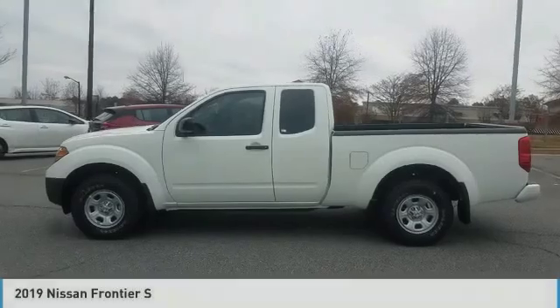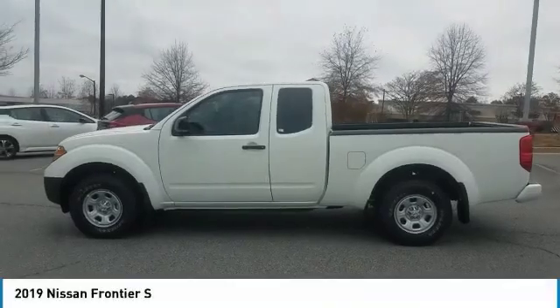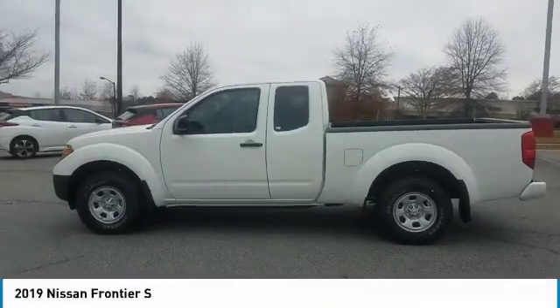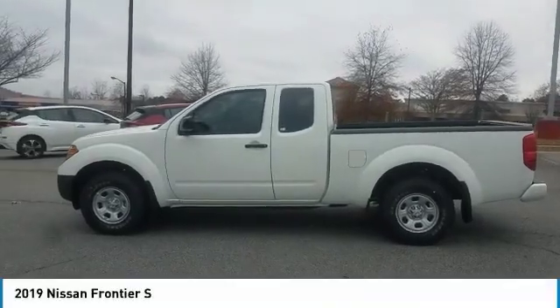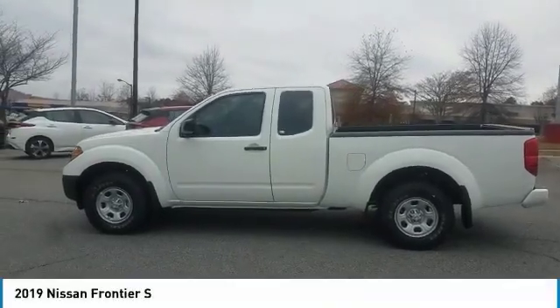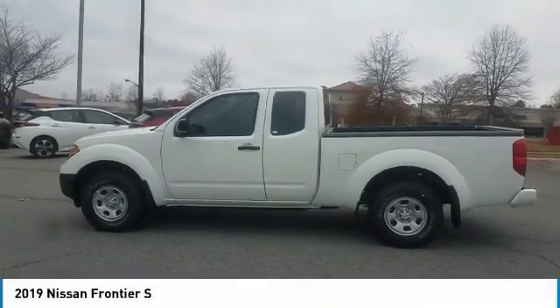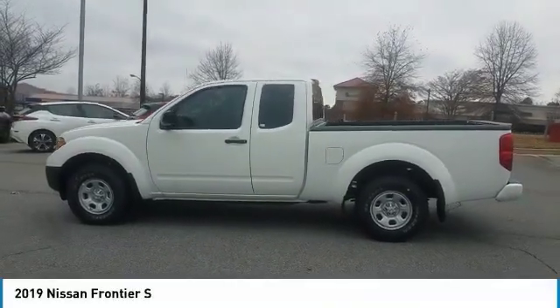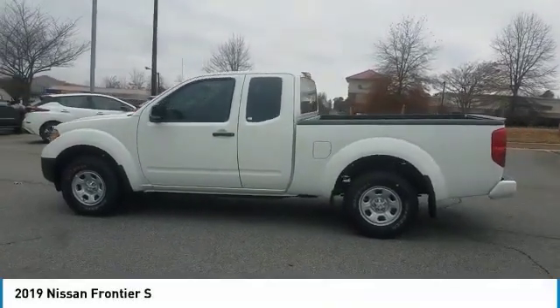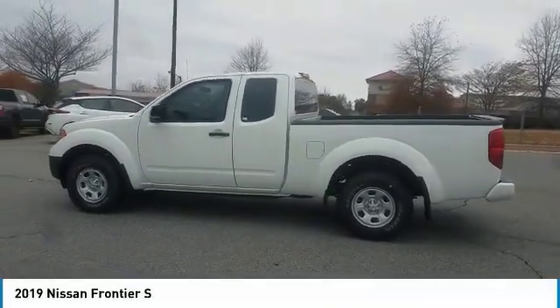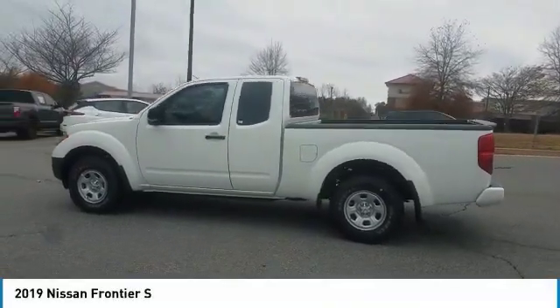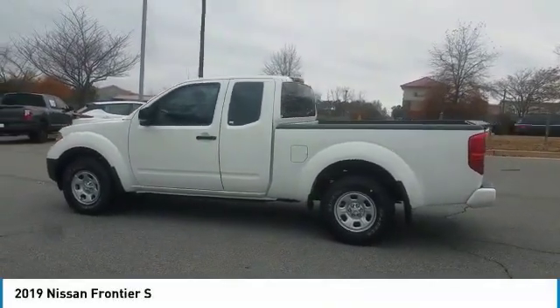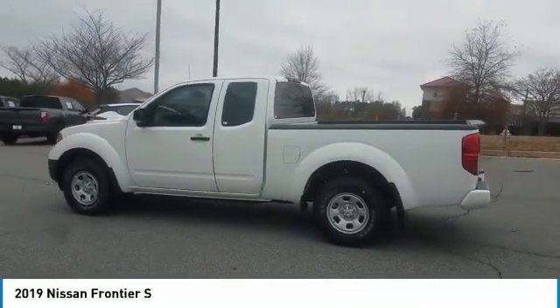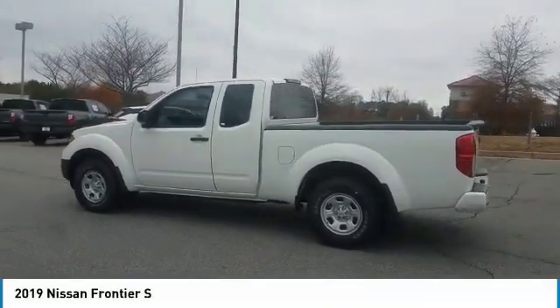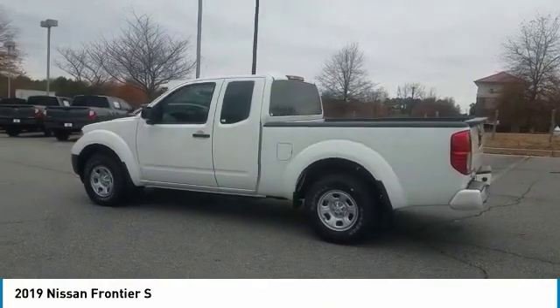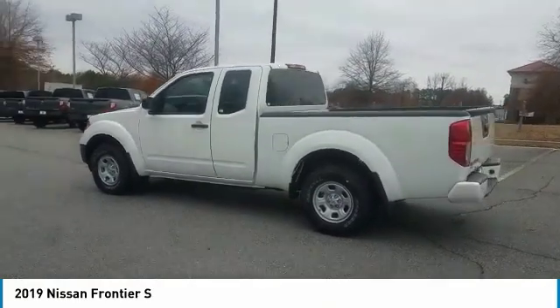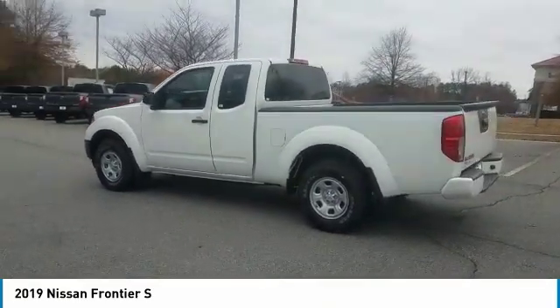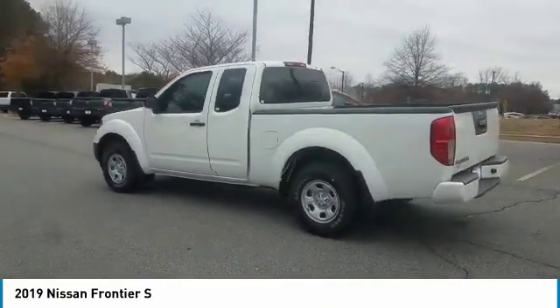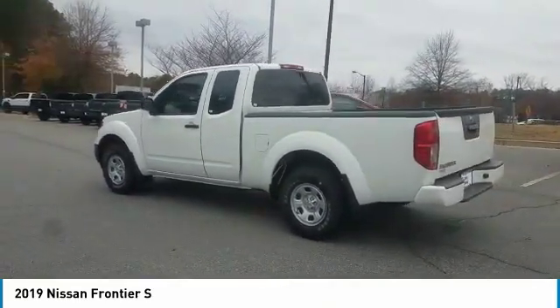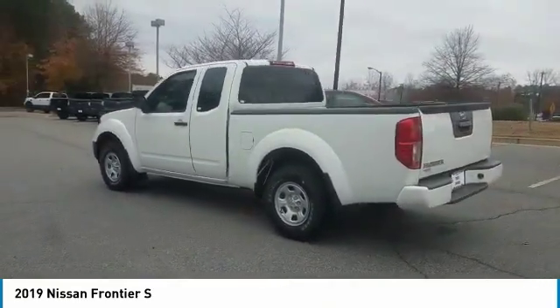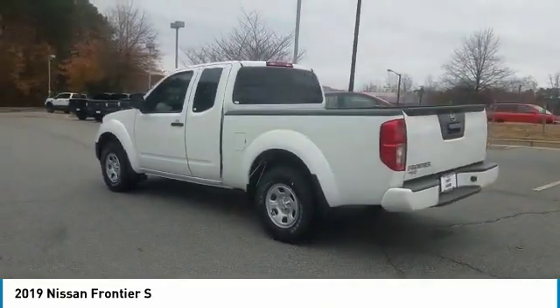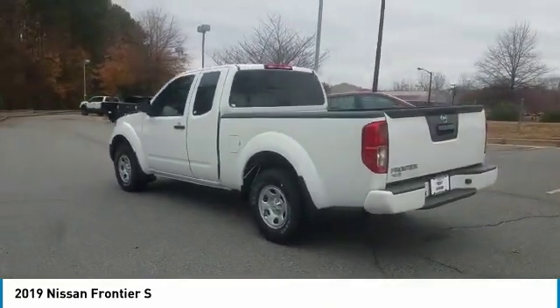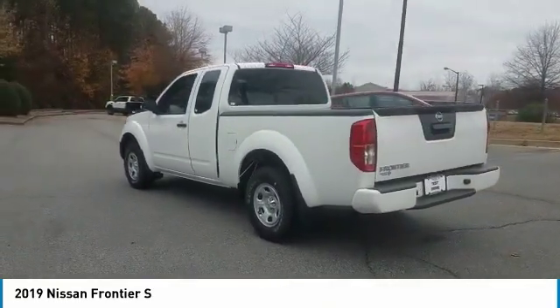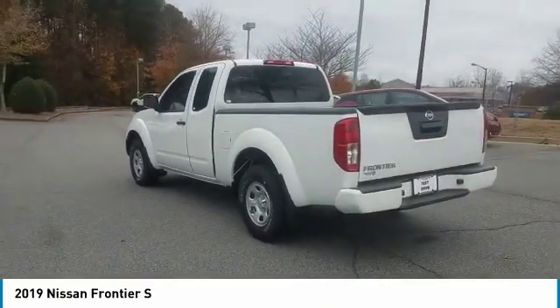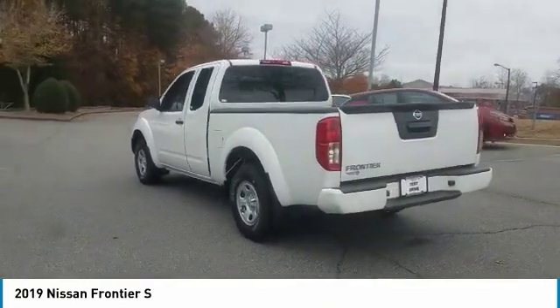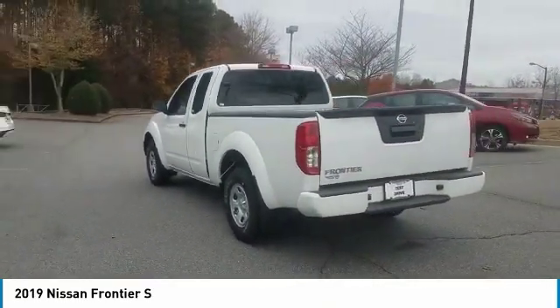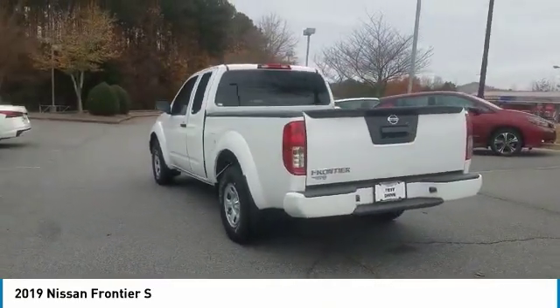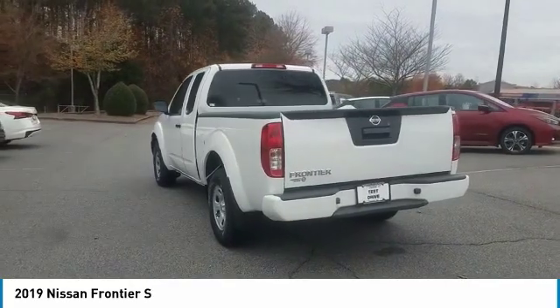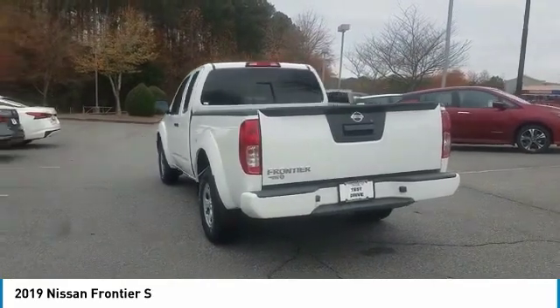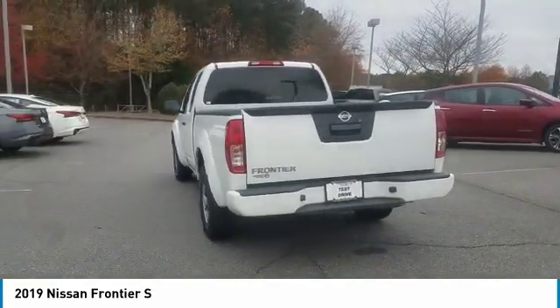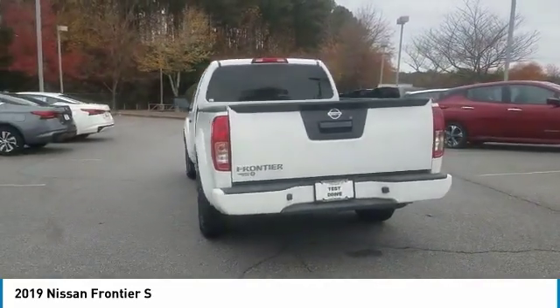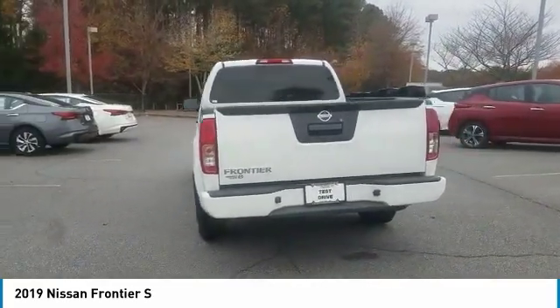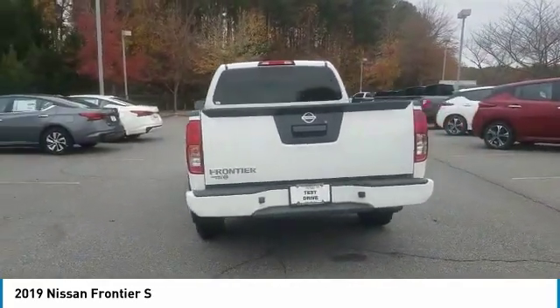Come test drive the 2019 Frontier. The Nissan Frontier offers a full-length, fully-boxed frame for strength, serious off-road capabilities, and a five-star rating for side impact crash safety.